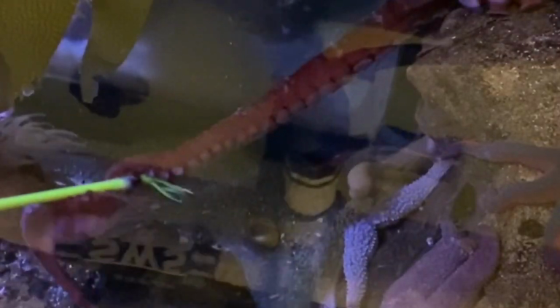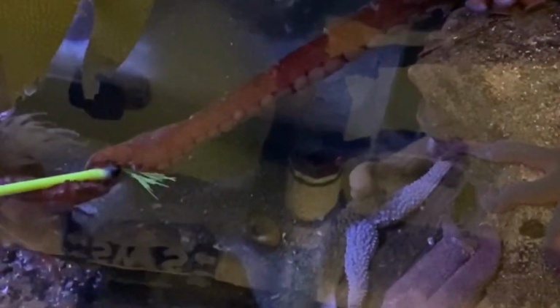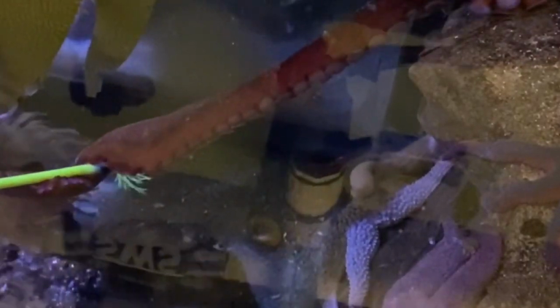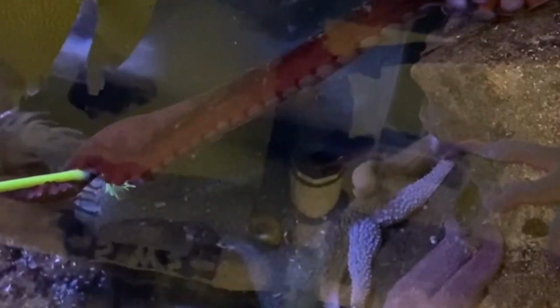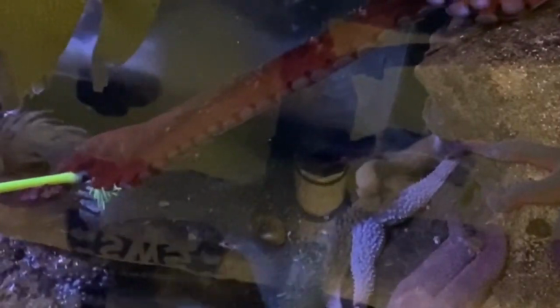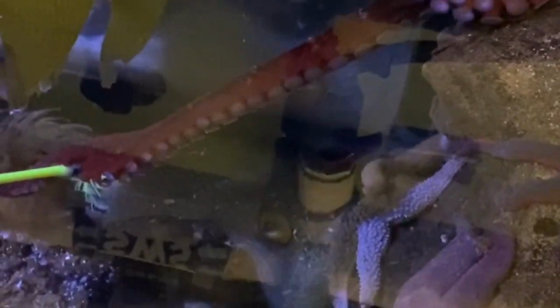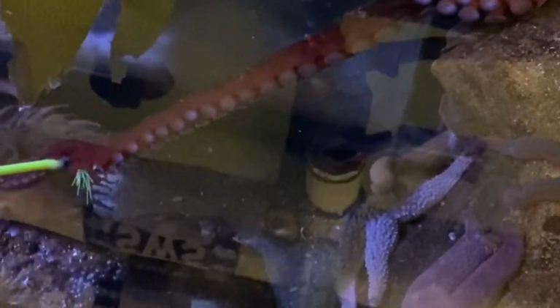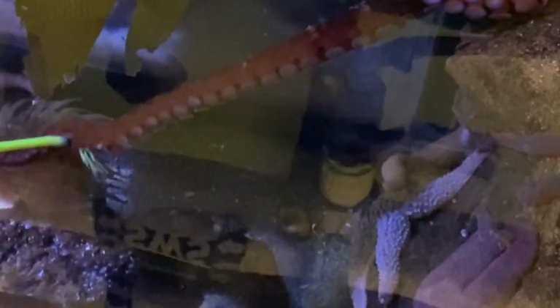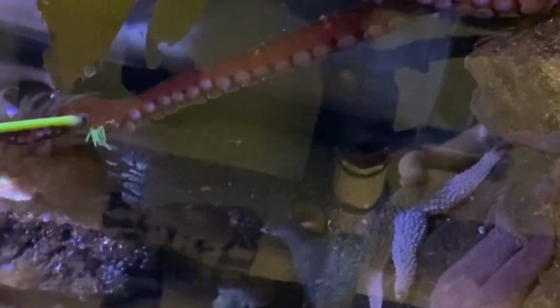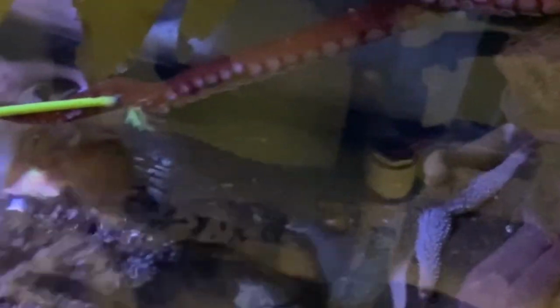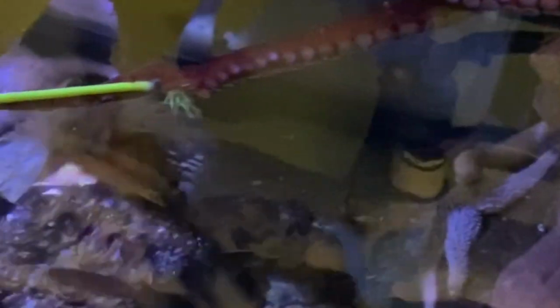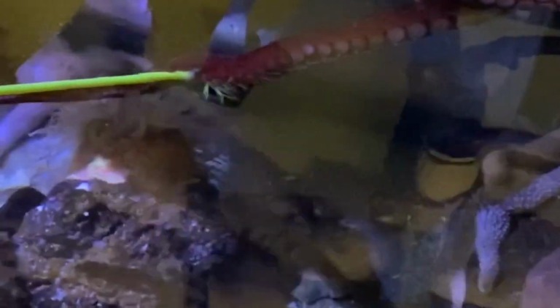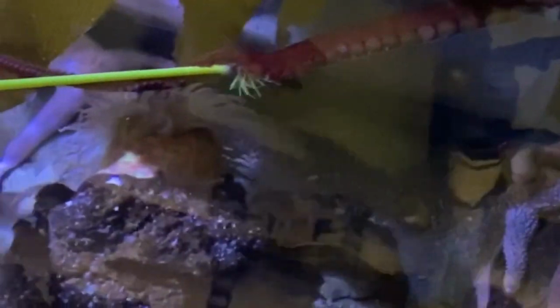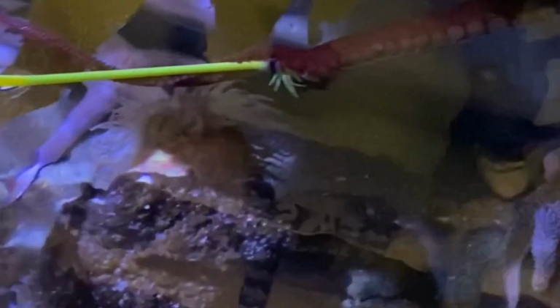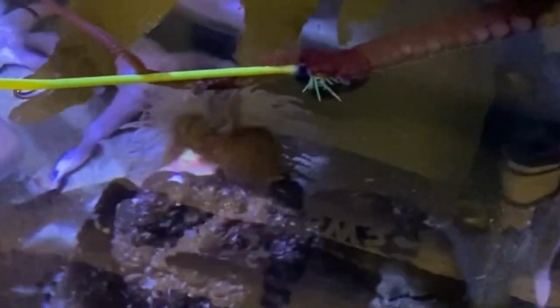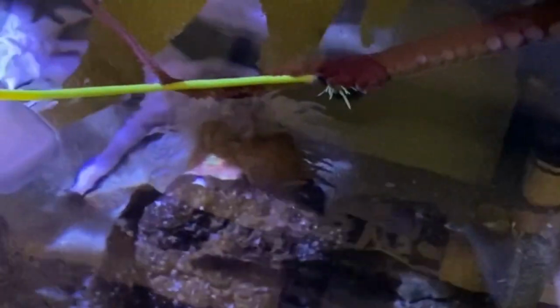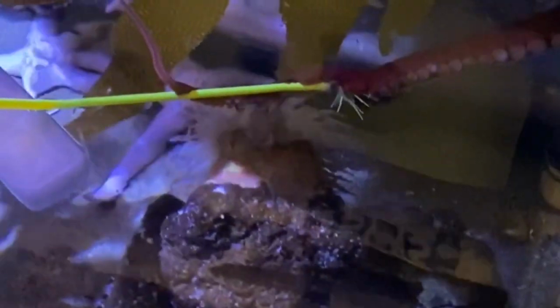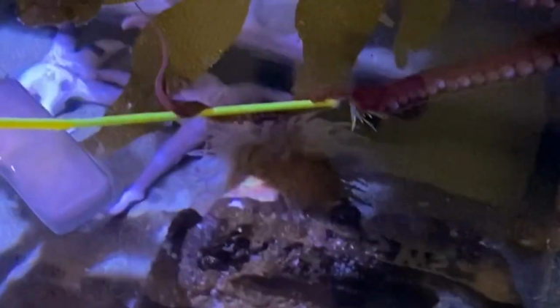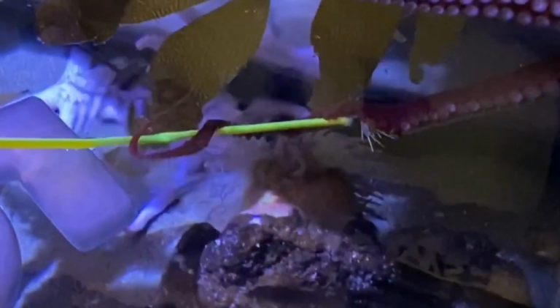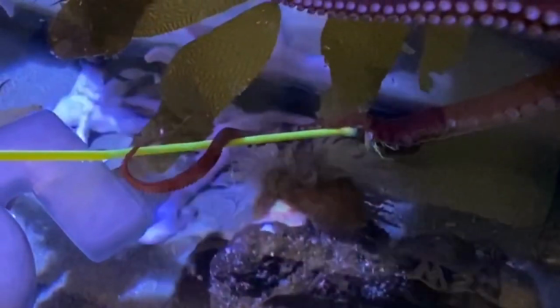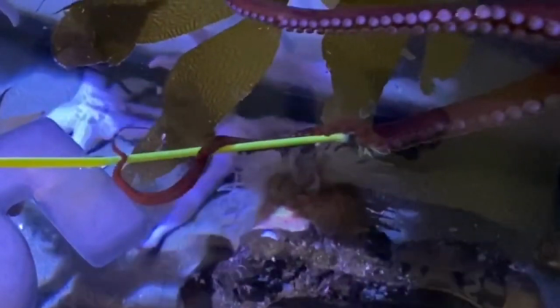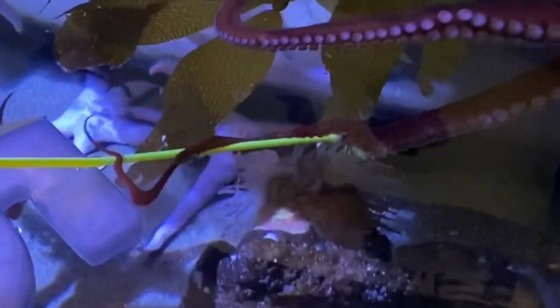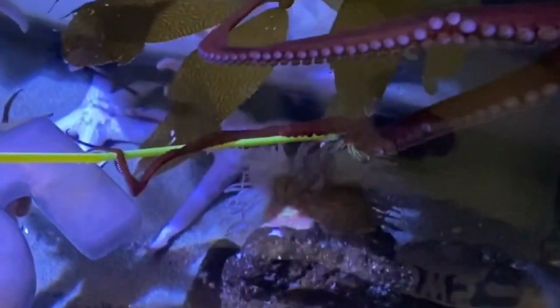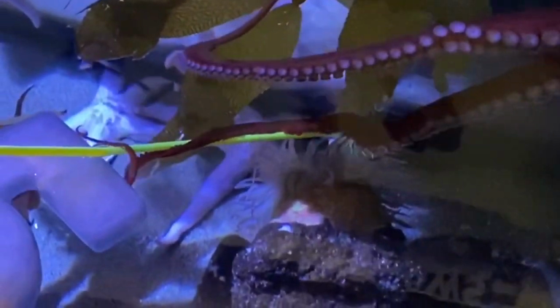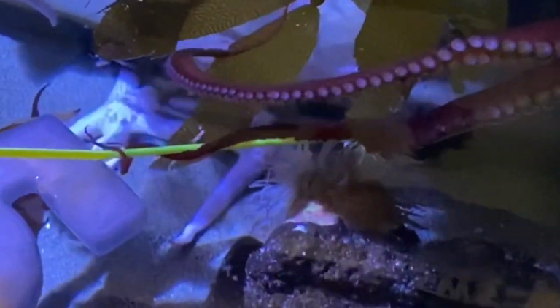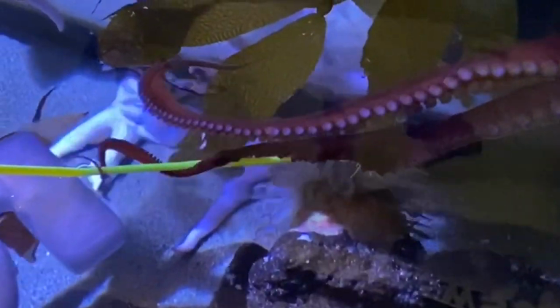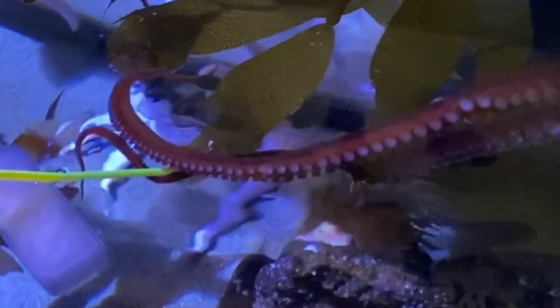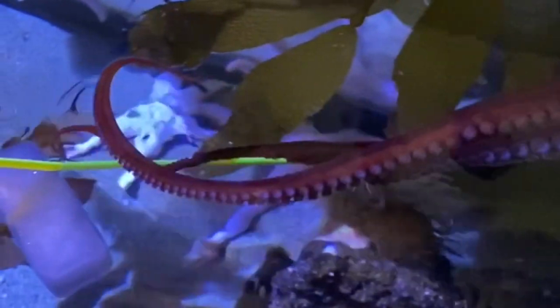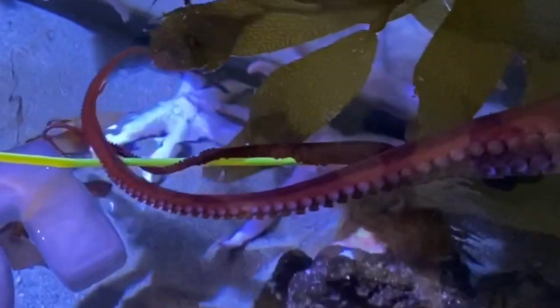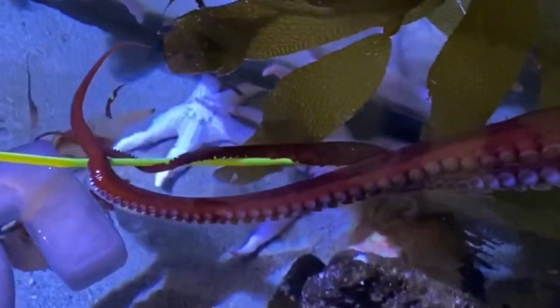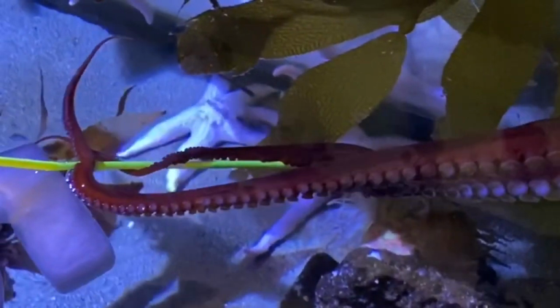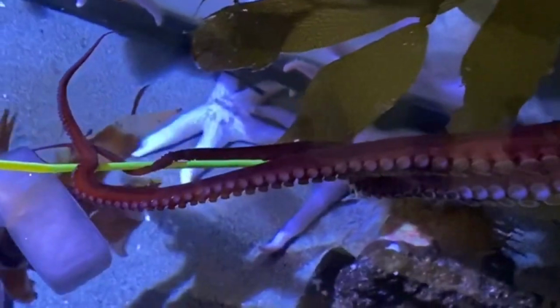Once she starts to put a couple of arms on there, all those suction cups — which have more taste buds than your tongue, each one — they're going to go into overdrive.